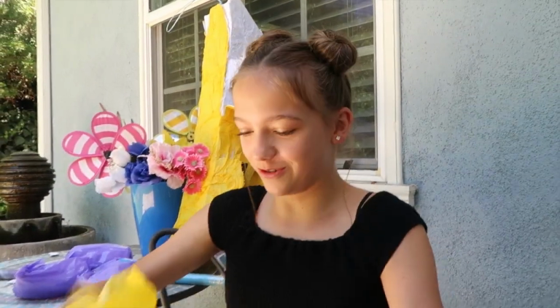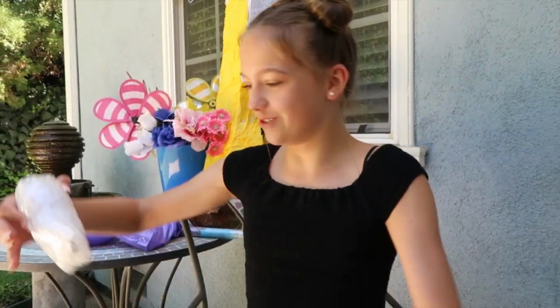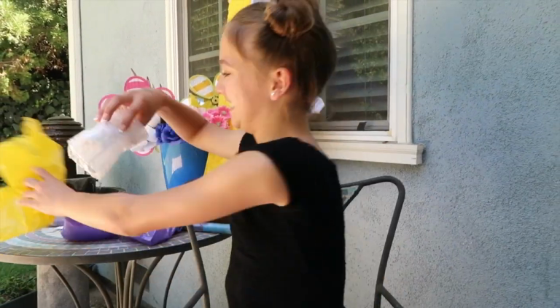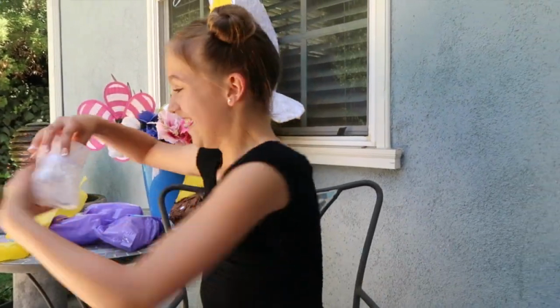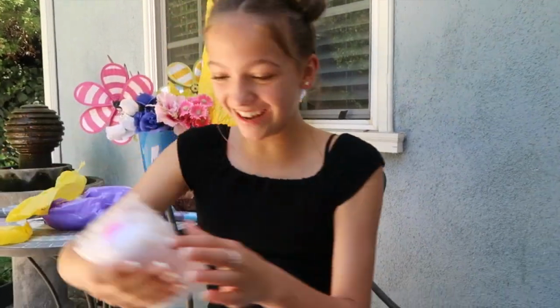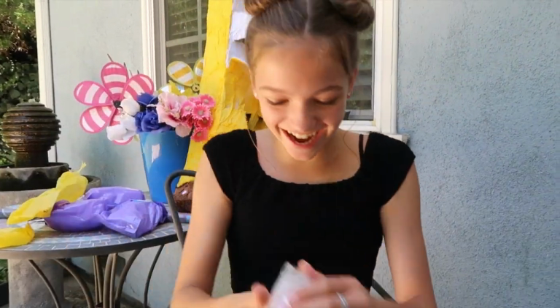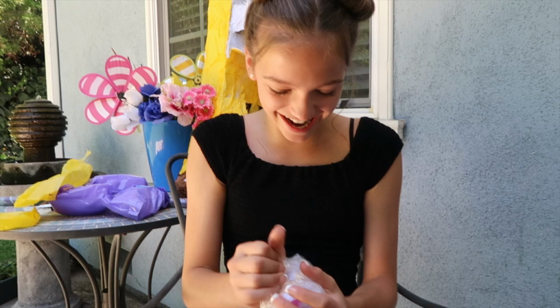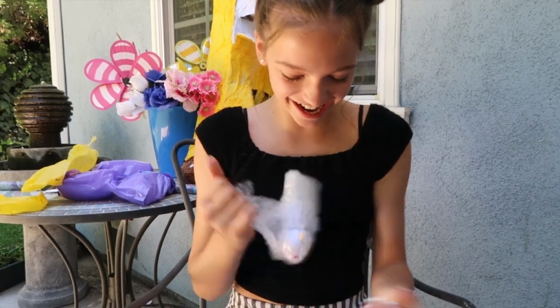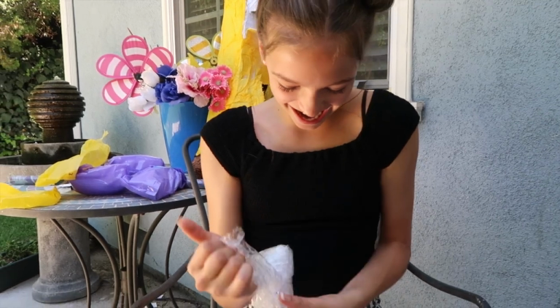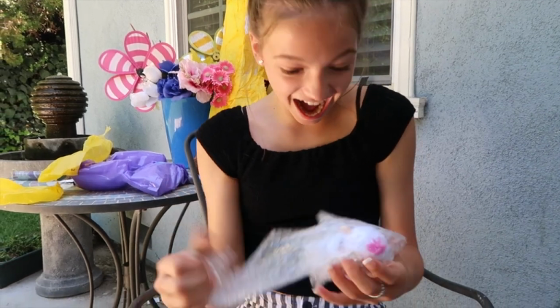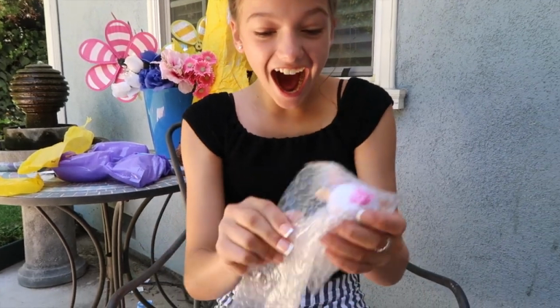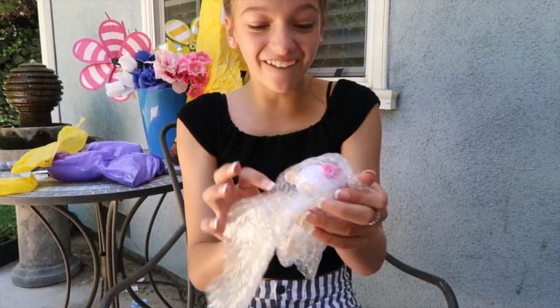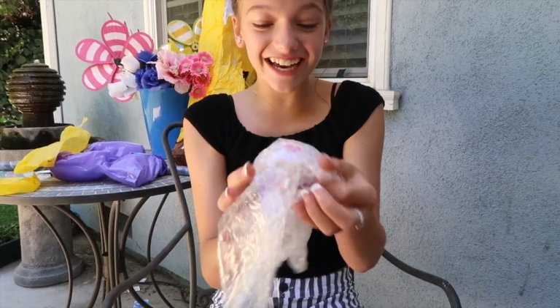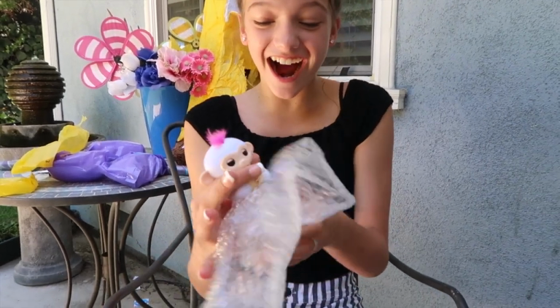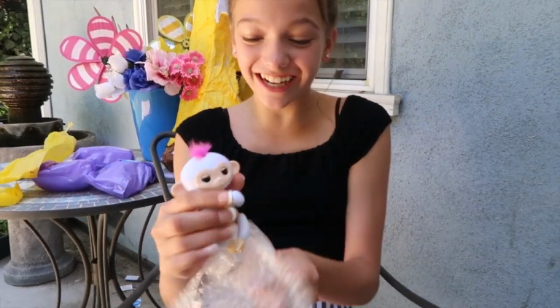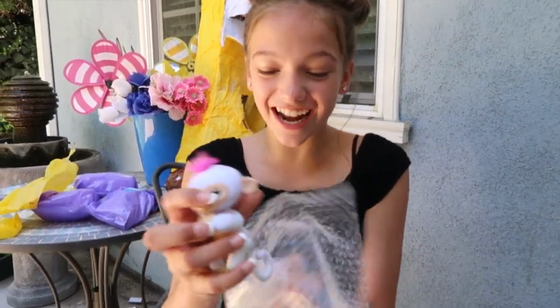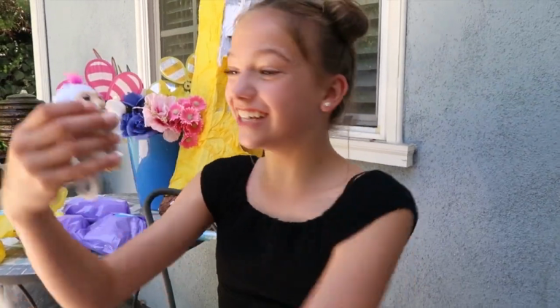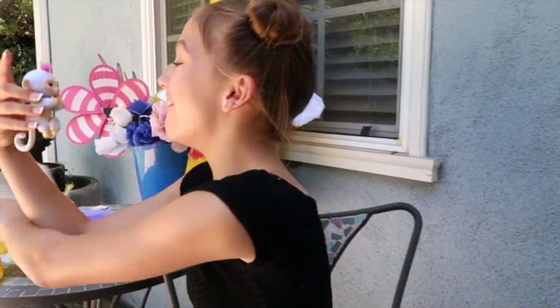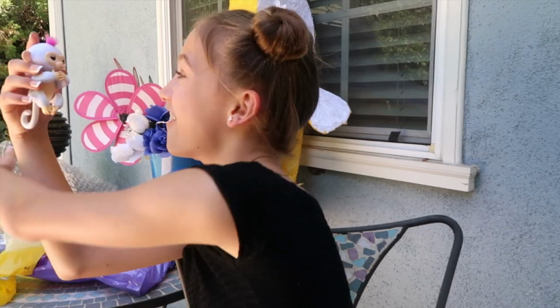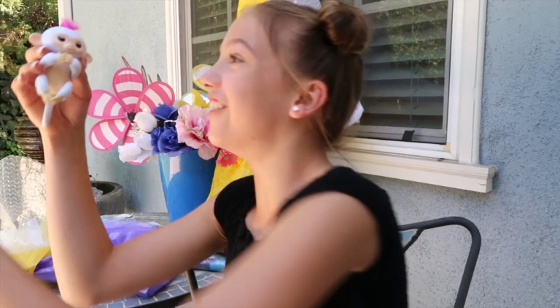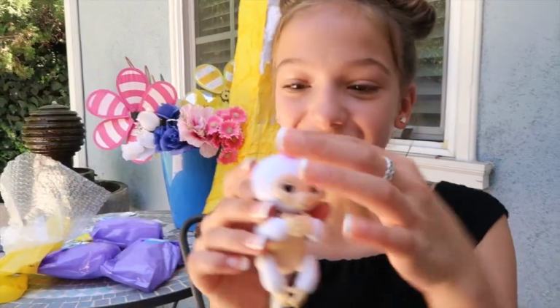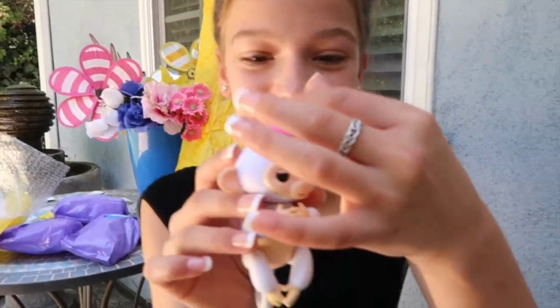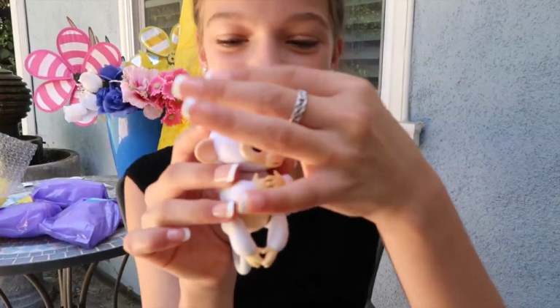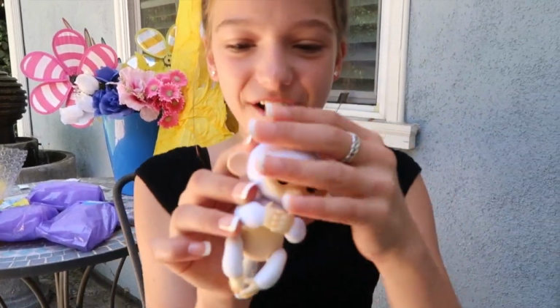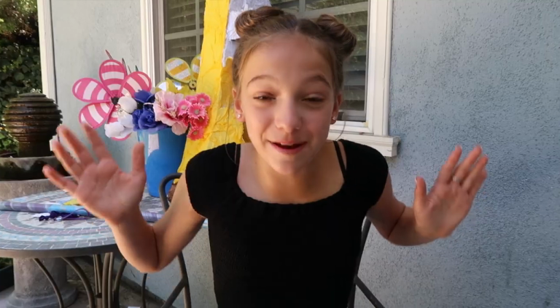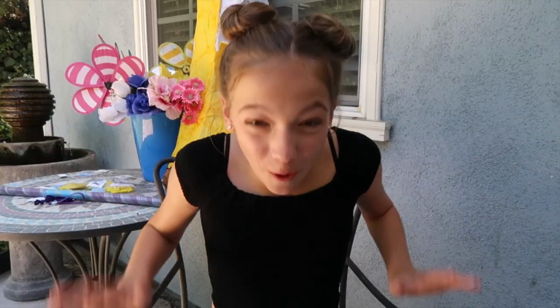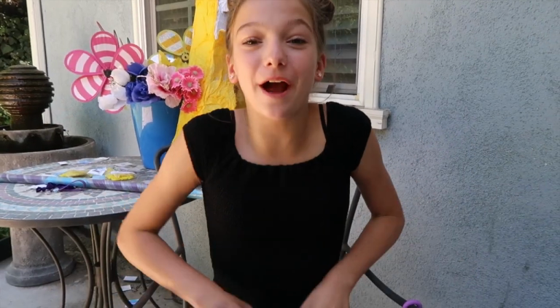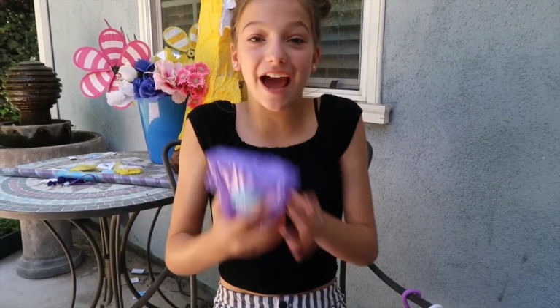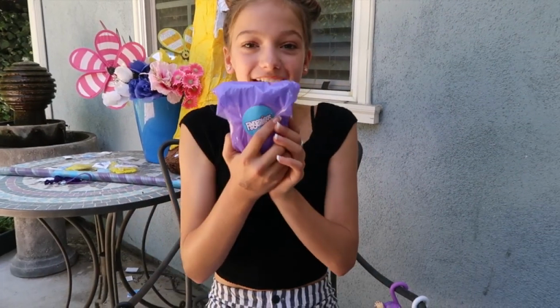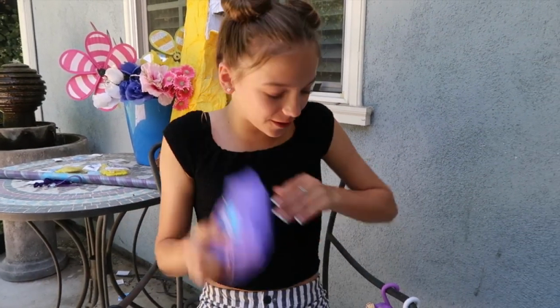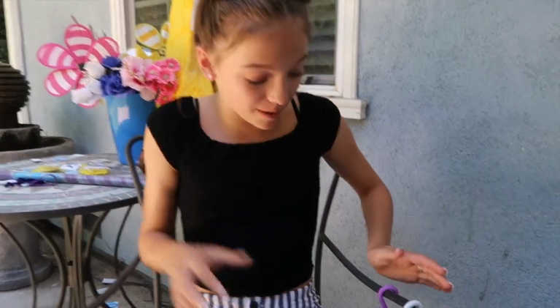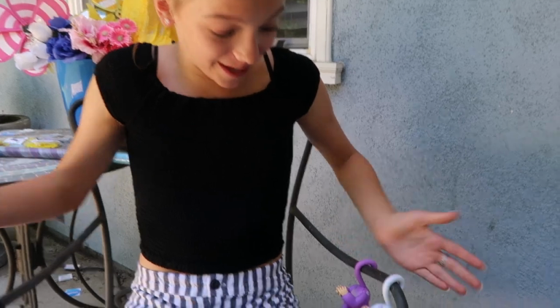Ooh, oh my god. Oh my god, look at it. It's so adorable, look at its hair. I am opening up my last fingerling baby monkey.